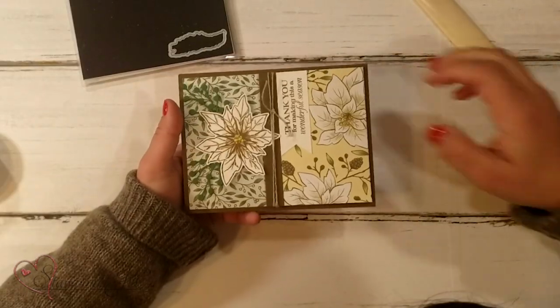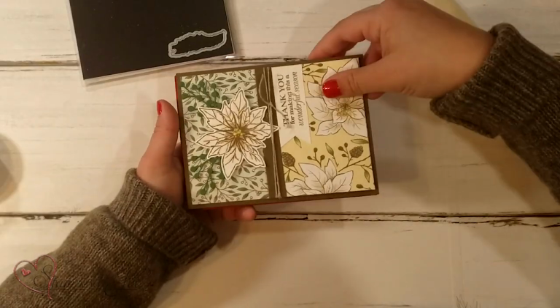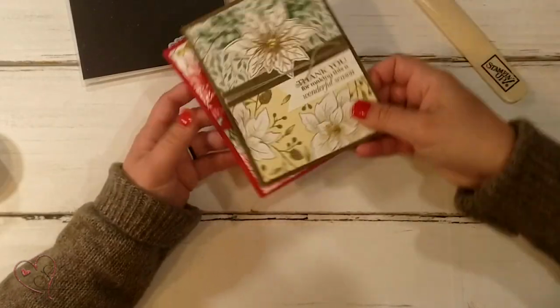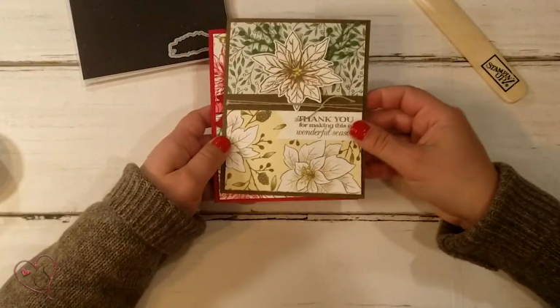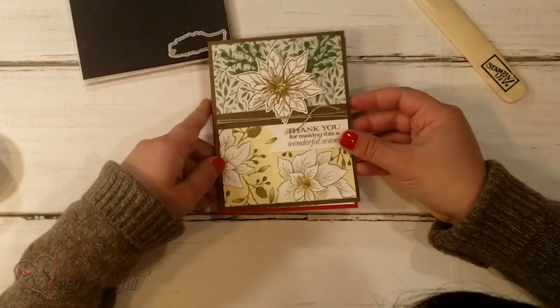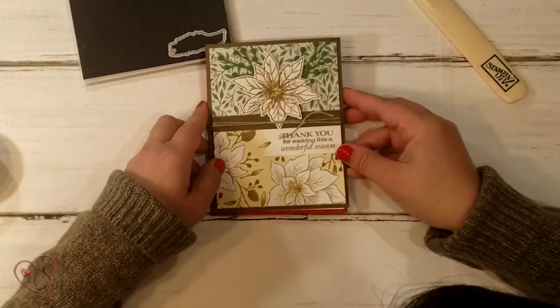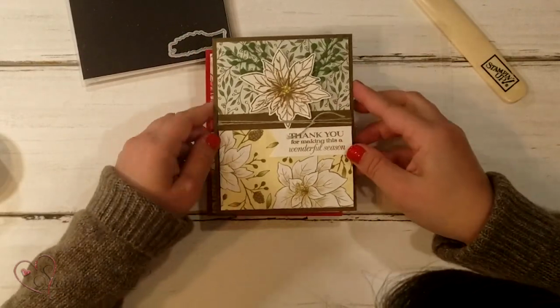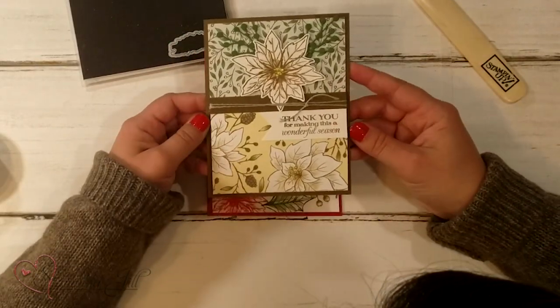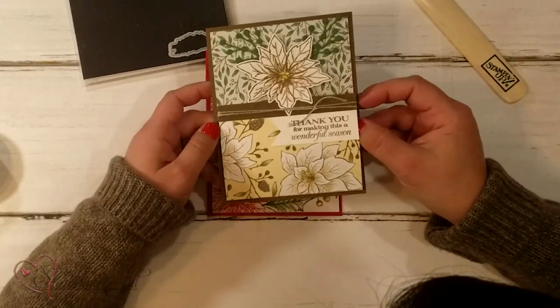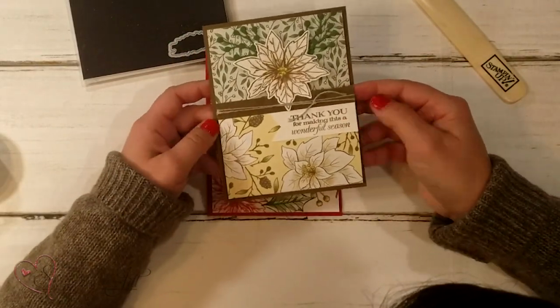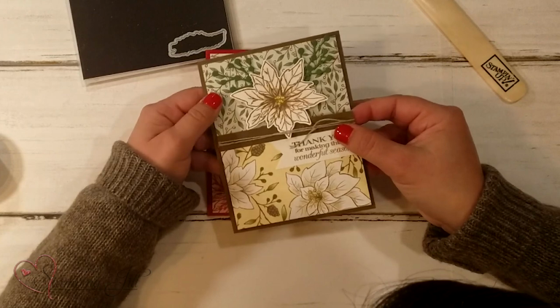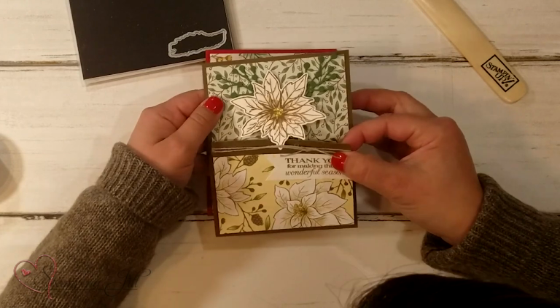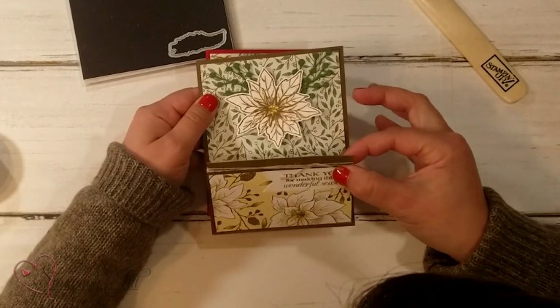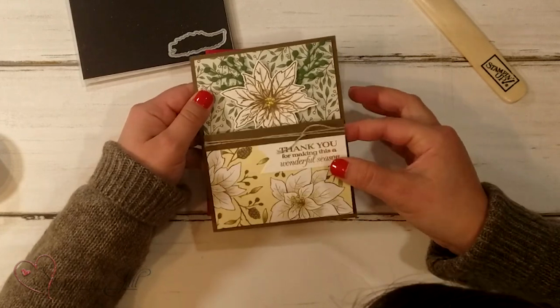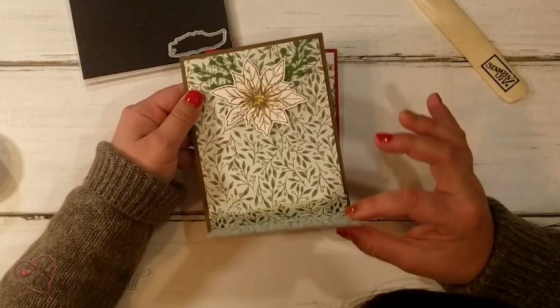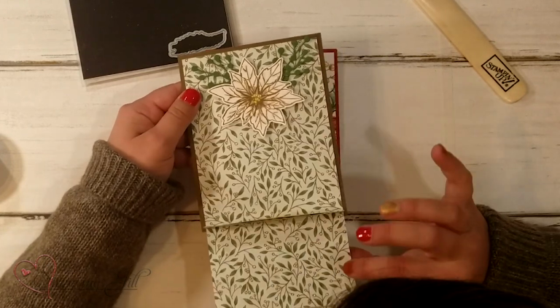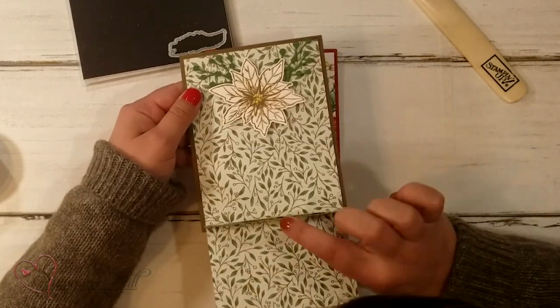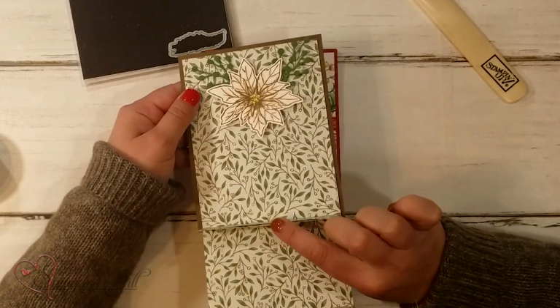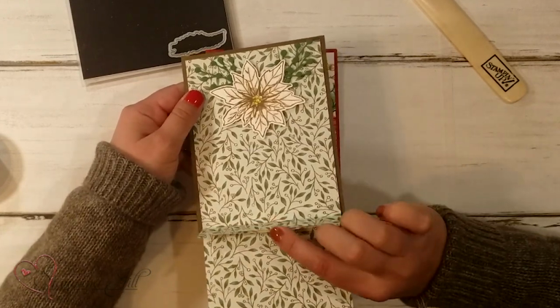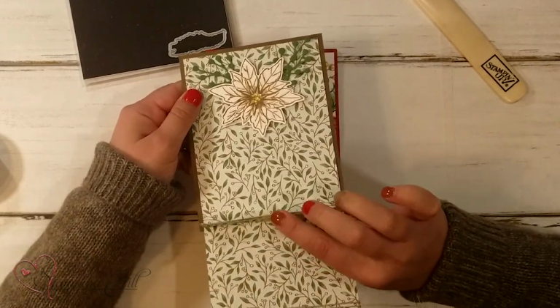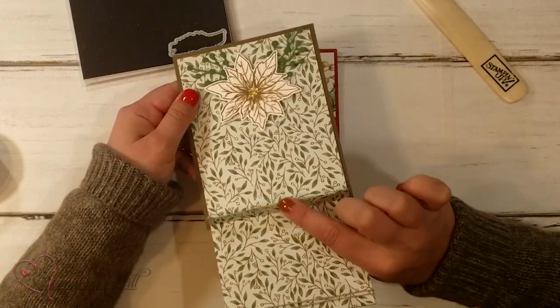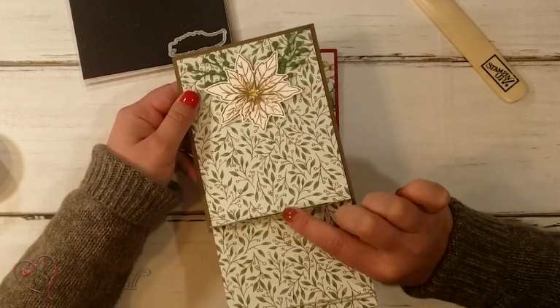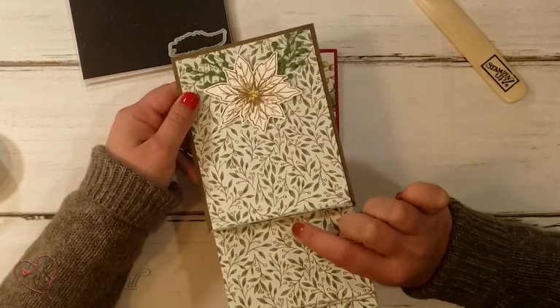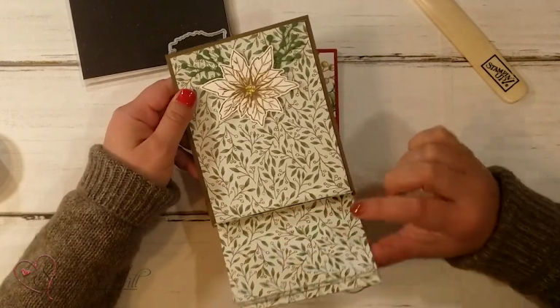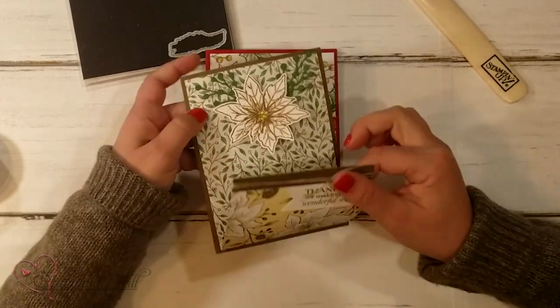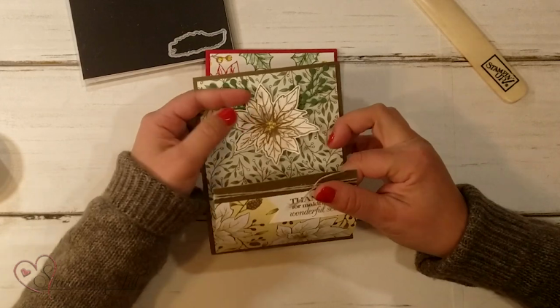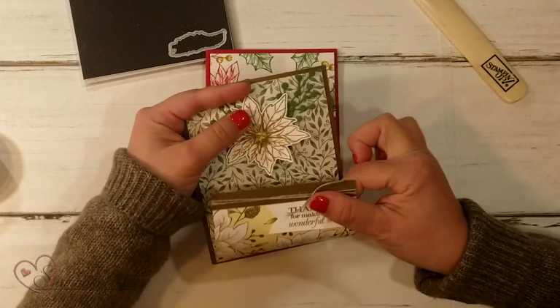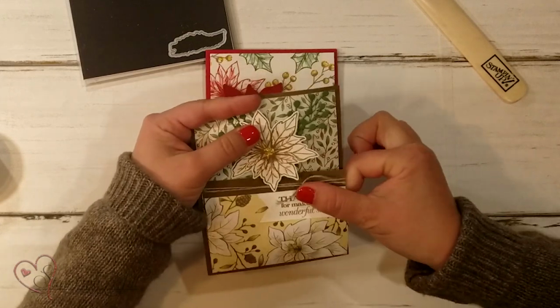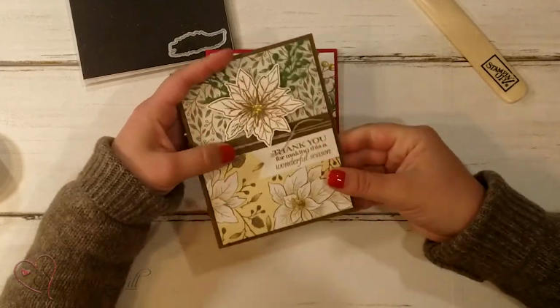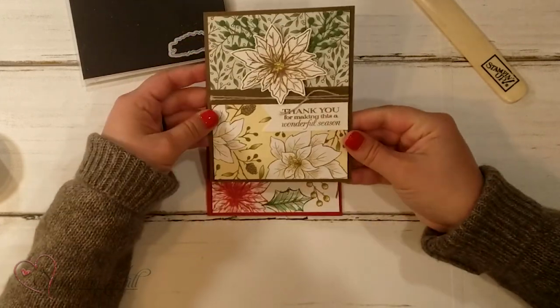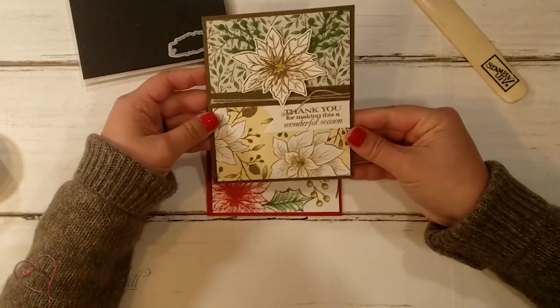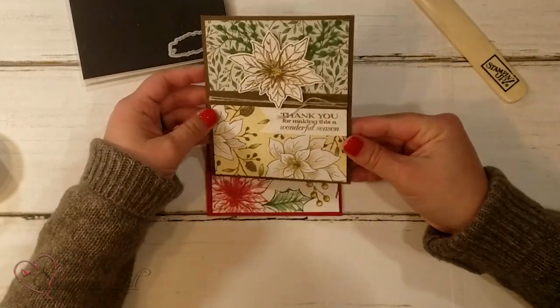Here's another one. This one I made into a gift card holder — it comes down and you can put a little gift card right in here. So cute!